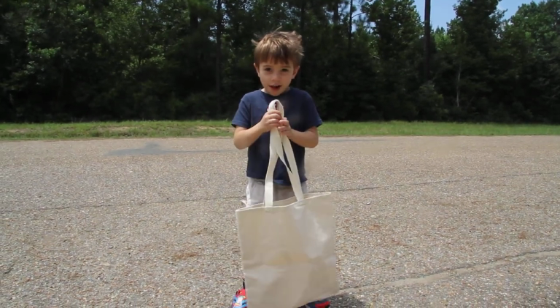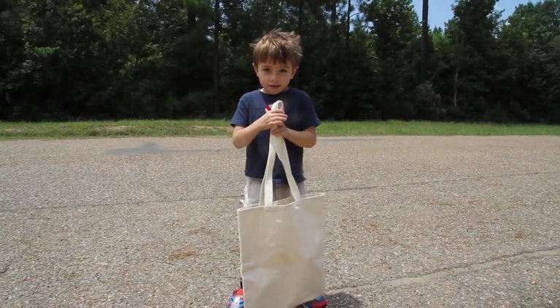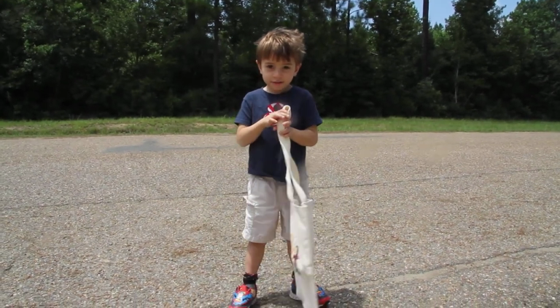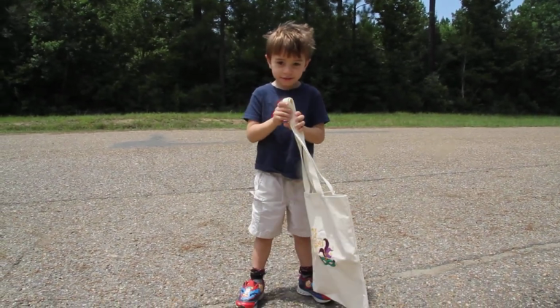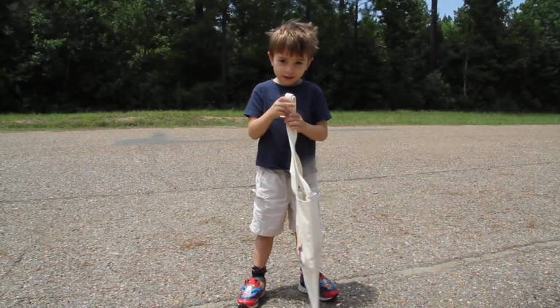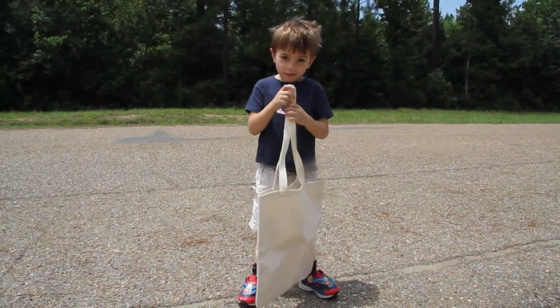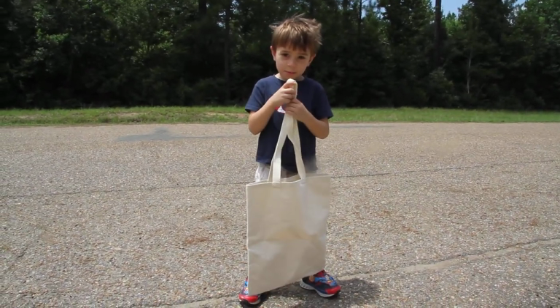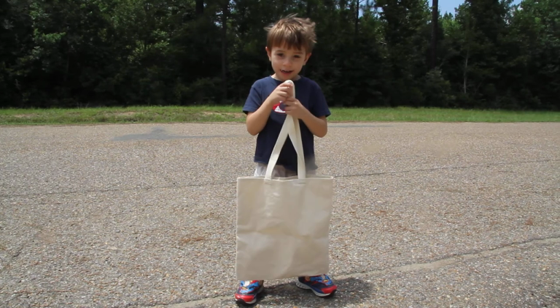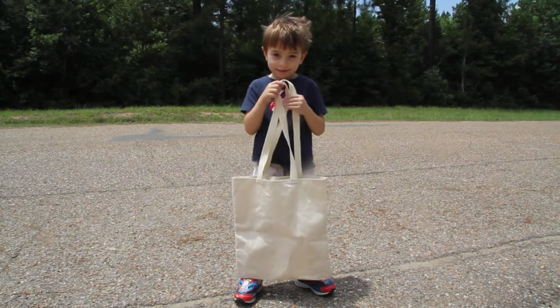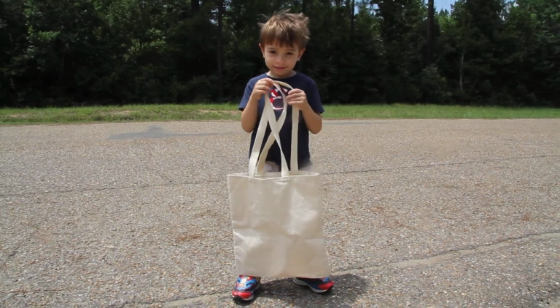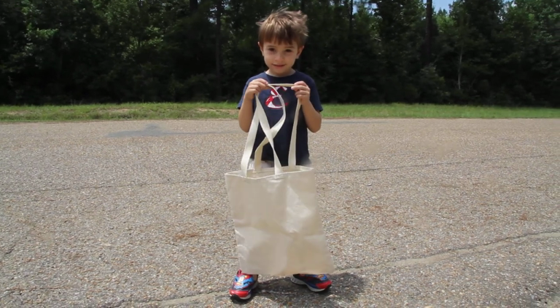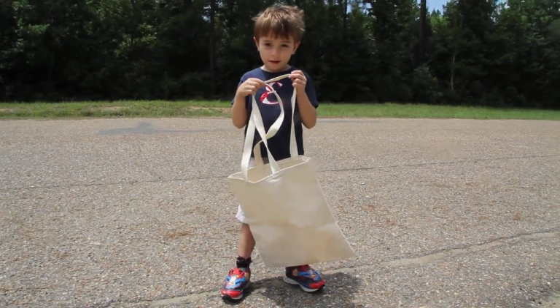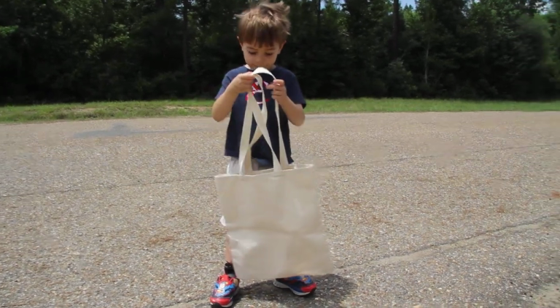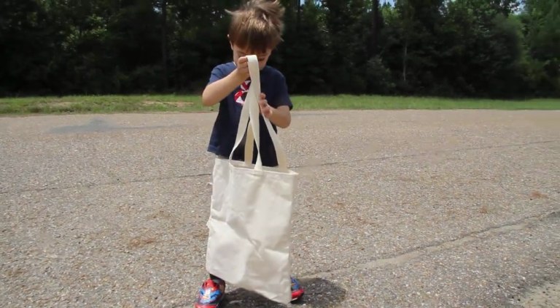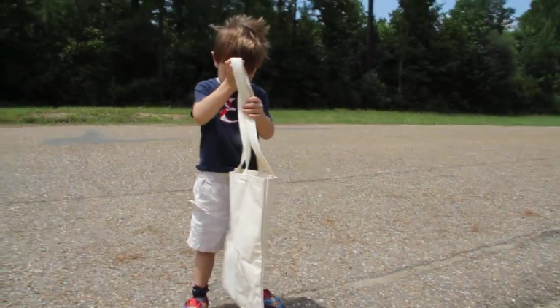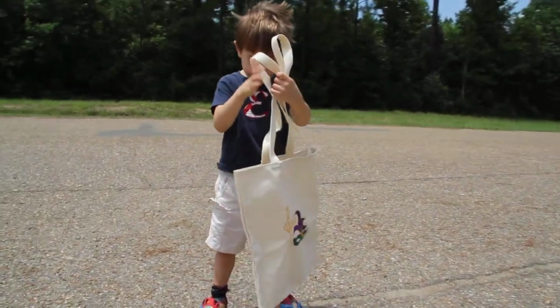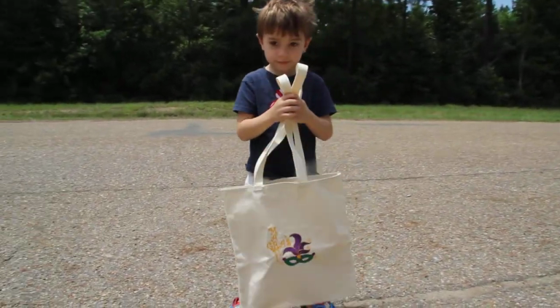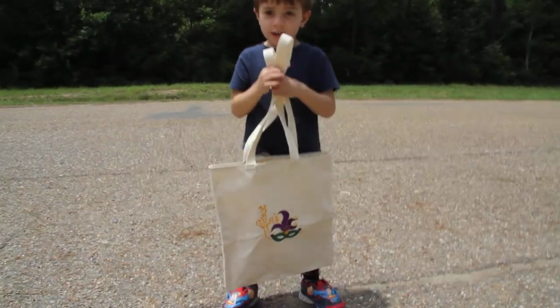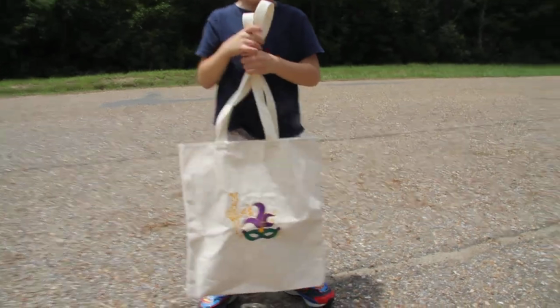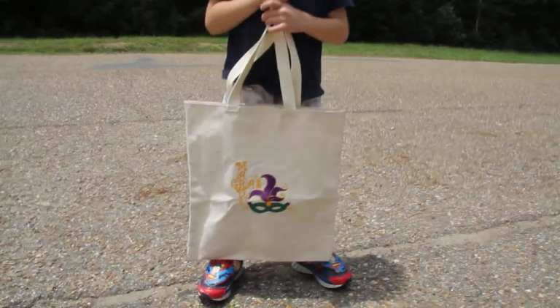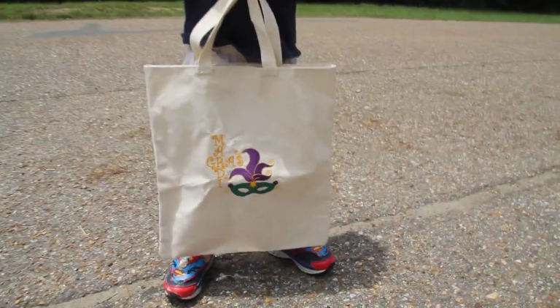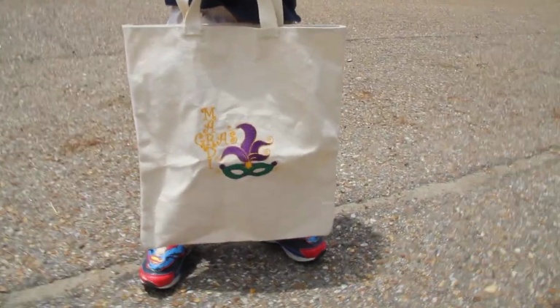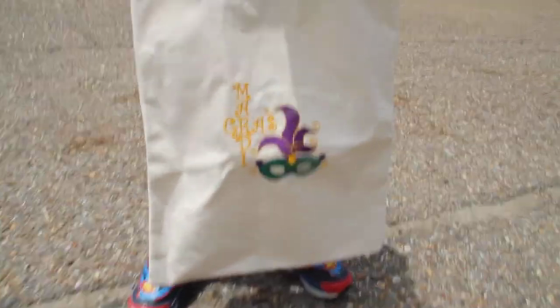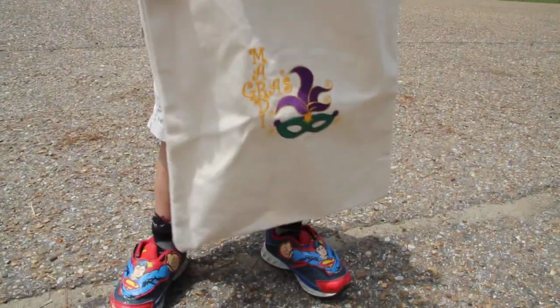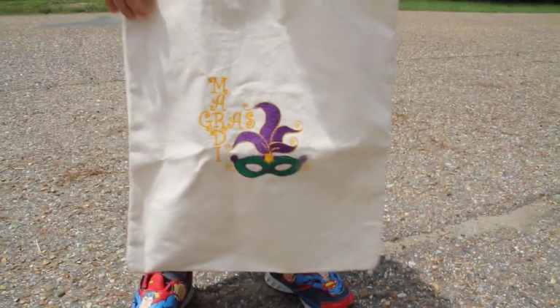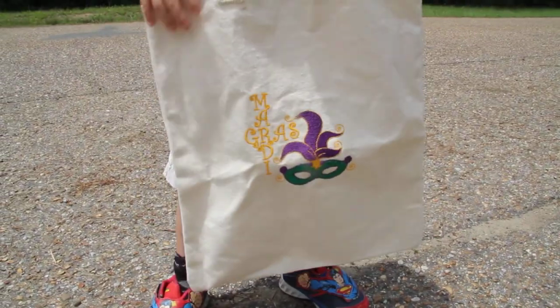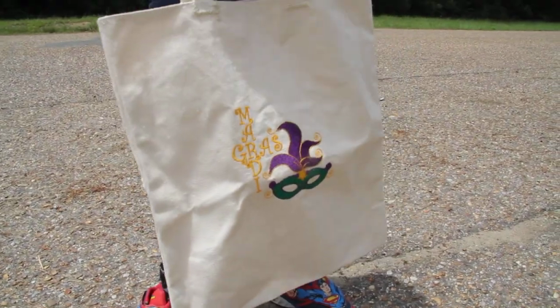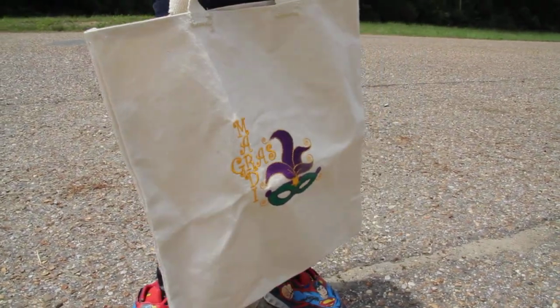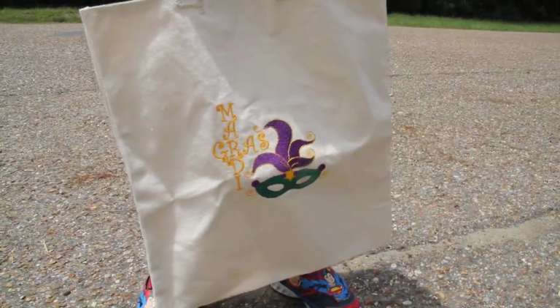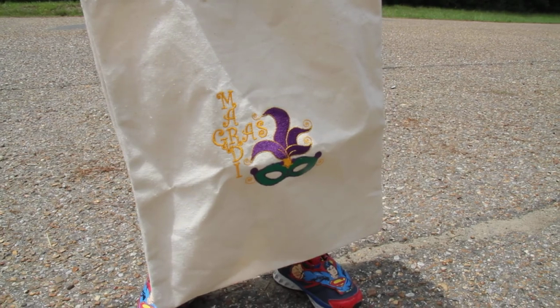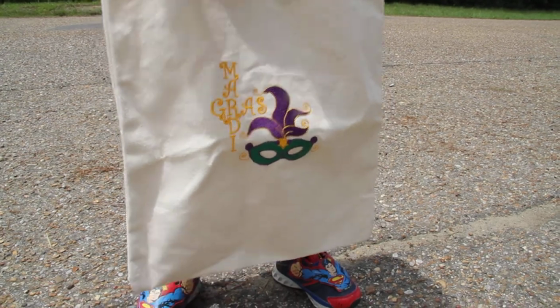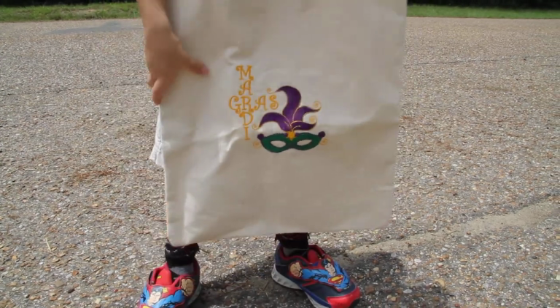So what are we waiting for? A parade. Parade? And turn your bag around, let me see your bag. That says Happy Mardi Gras on it and a nice joker's face with purple feathers.